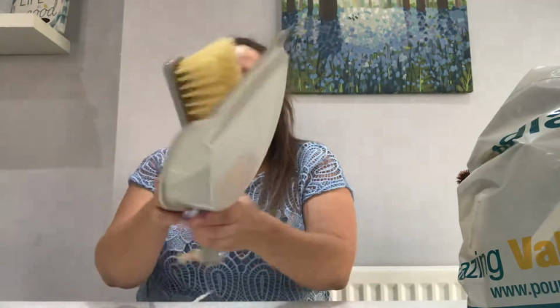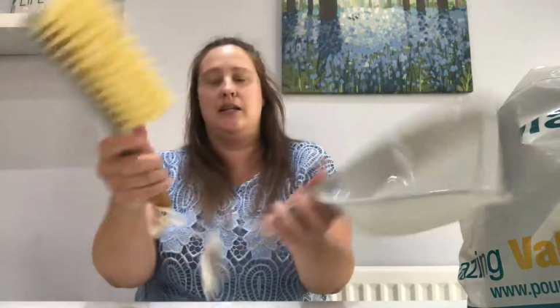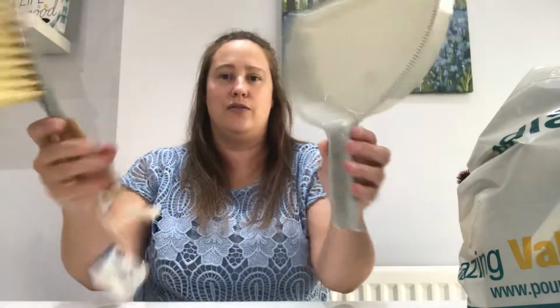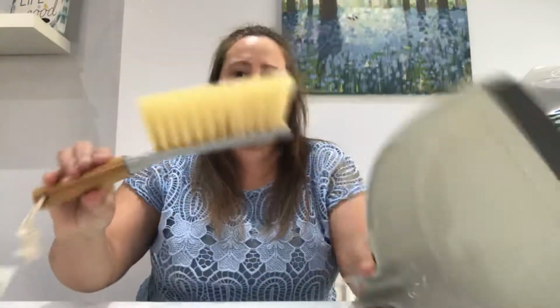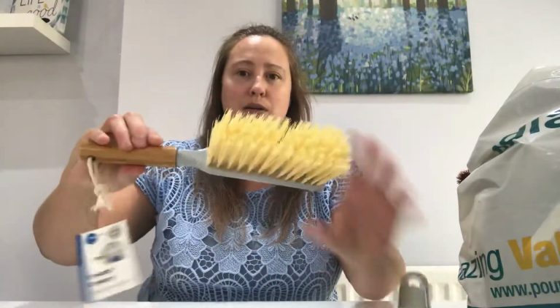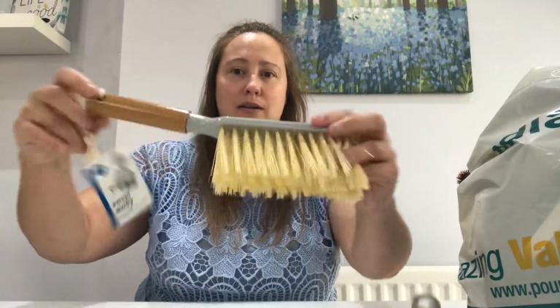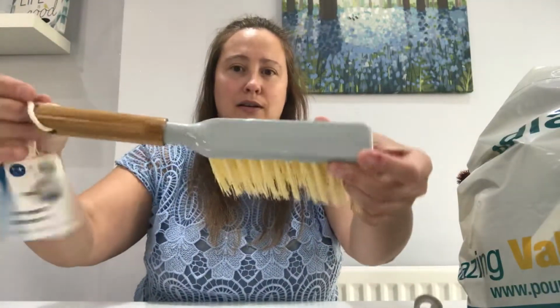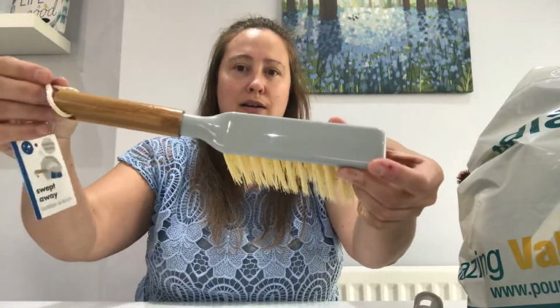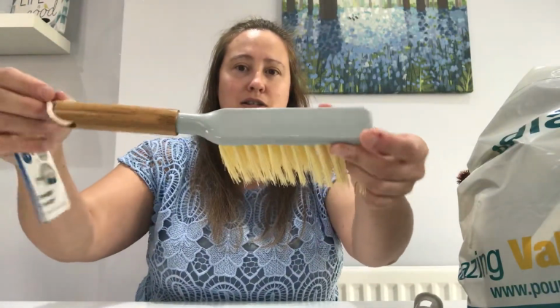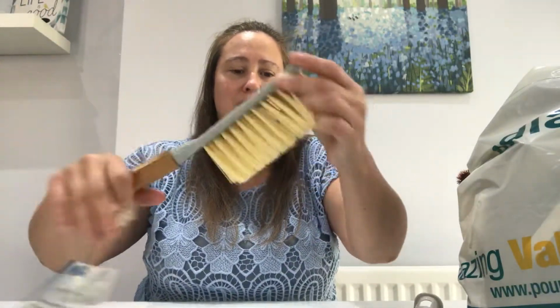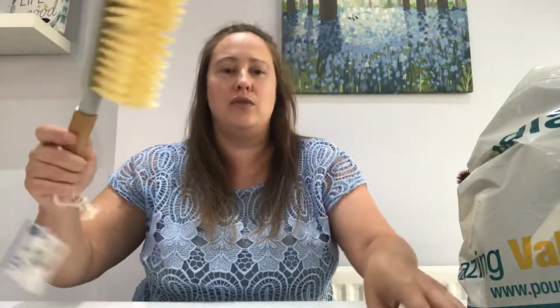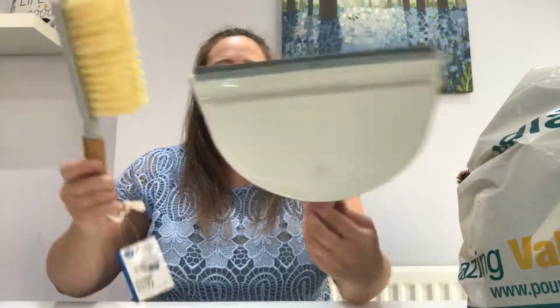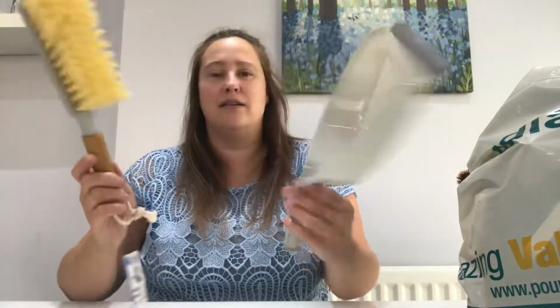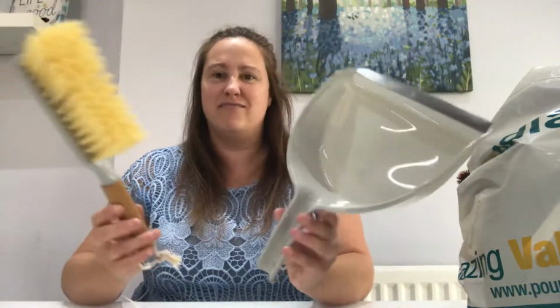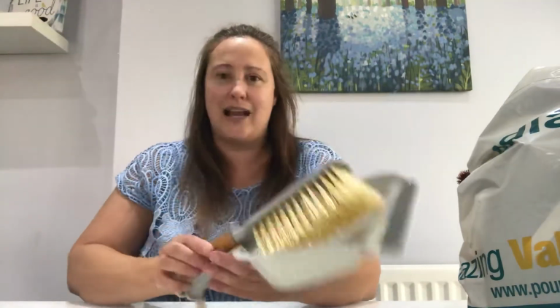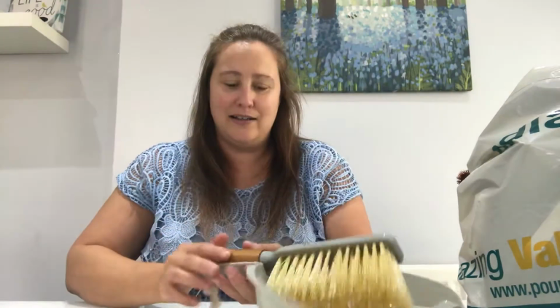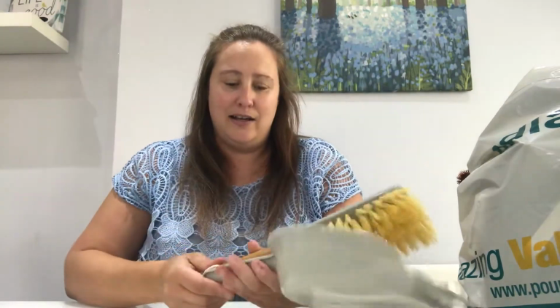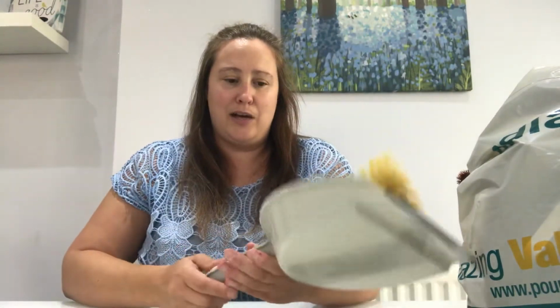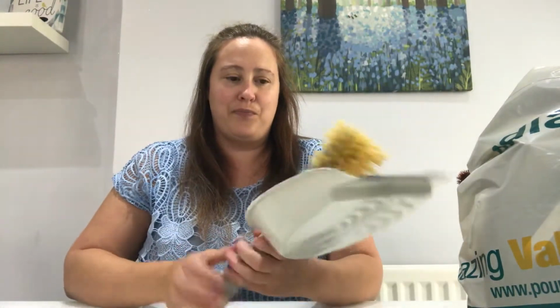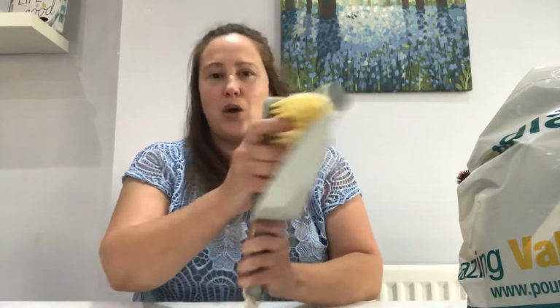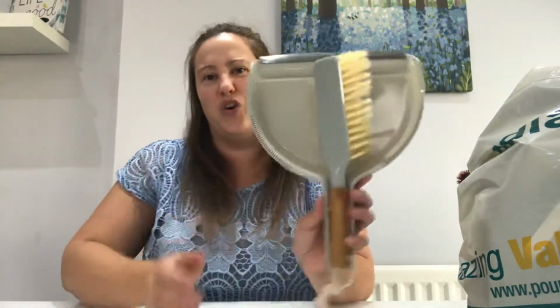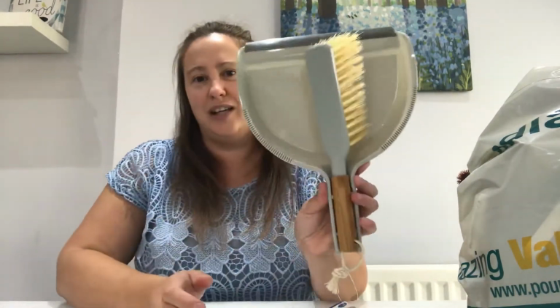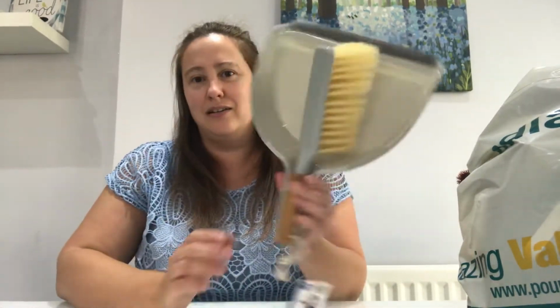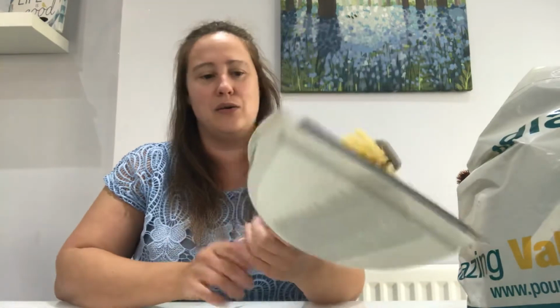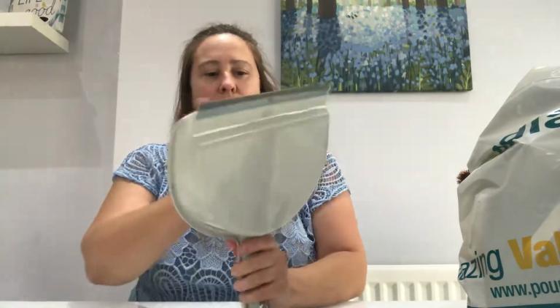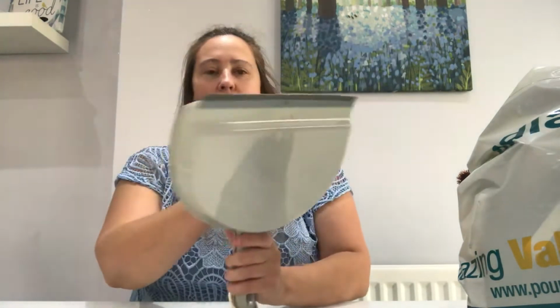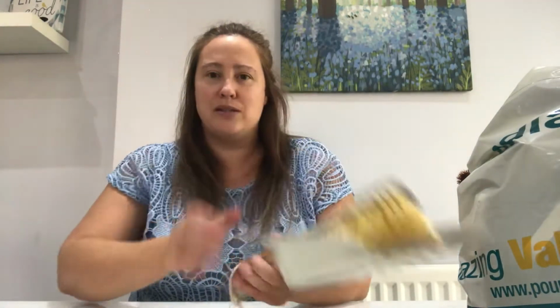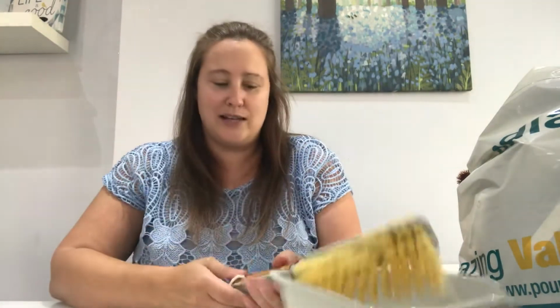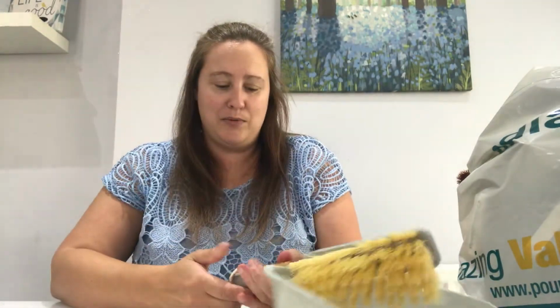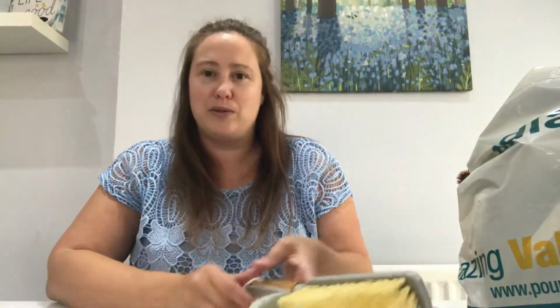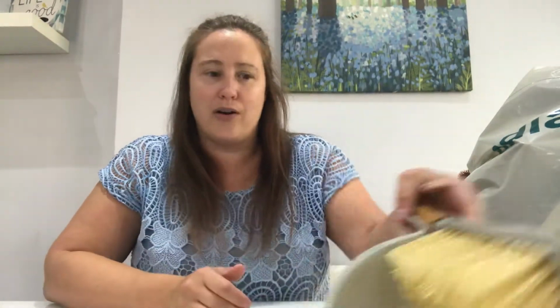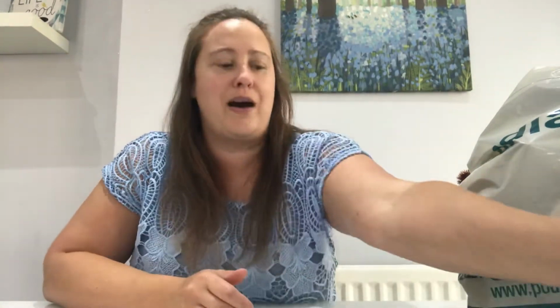I'll take that off and show you. I just think that looks really, really classy and quite country. So that was the first item — I thought that was a bargain for a pound.